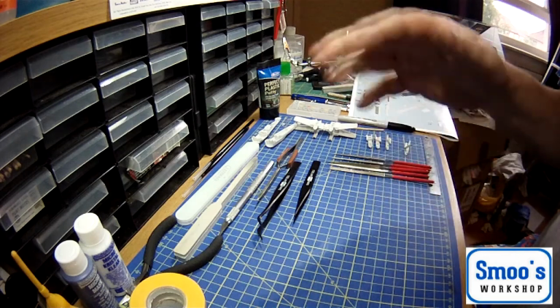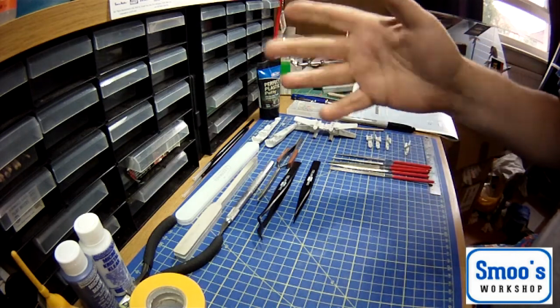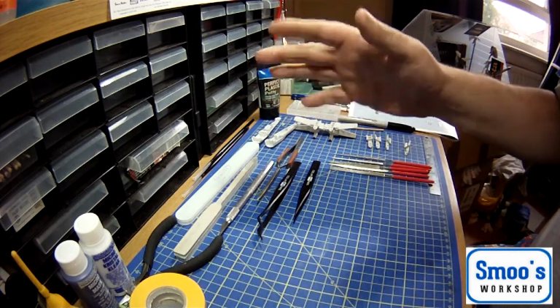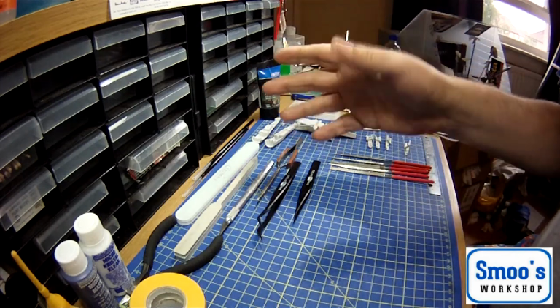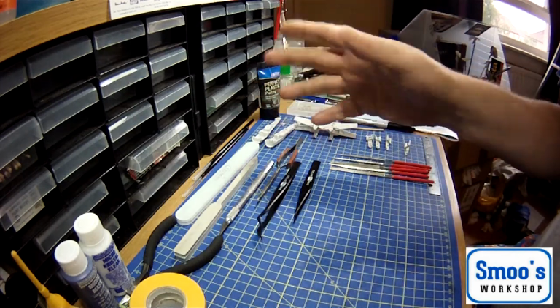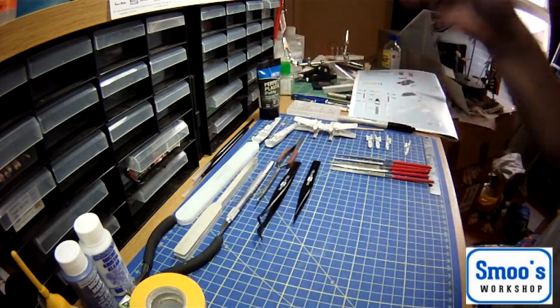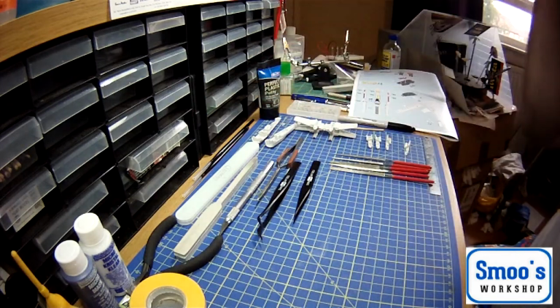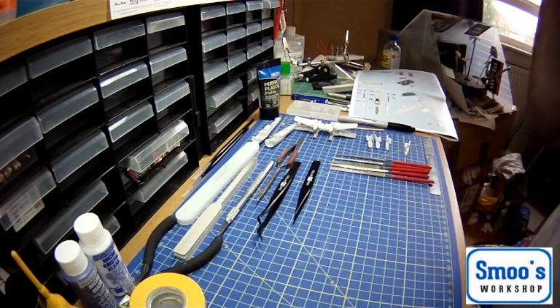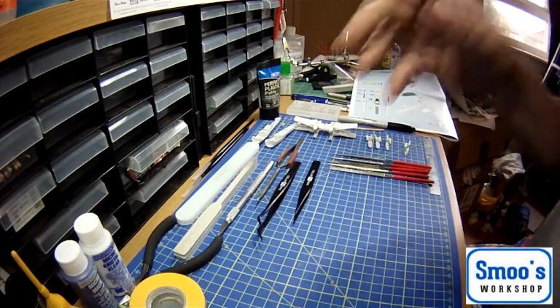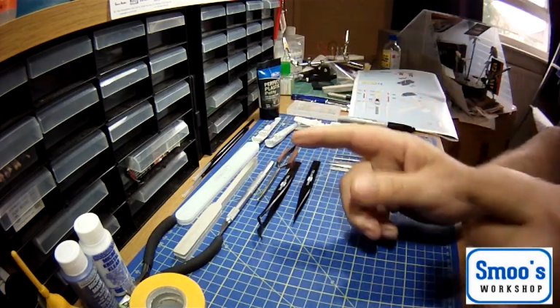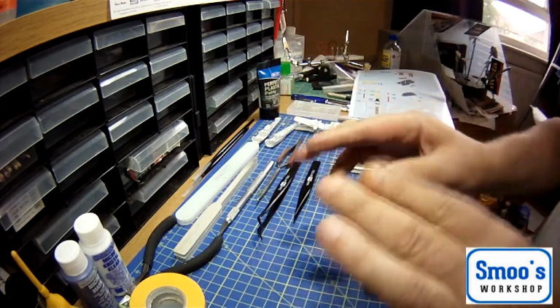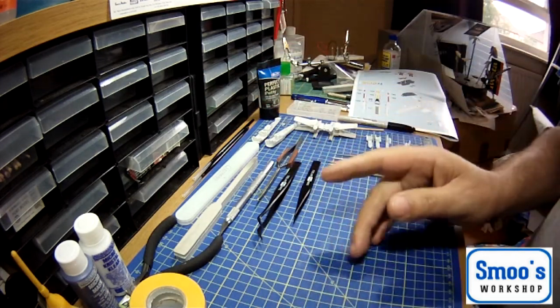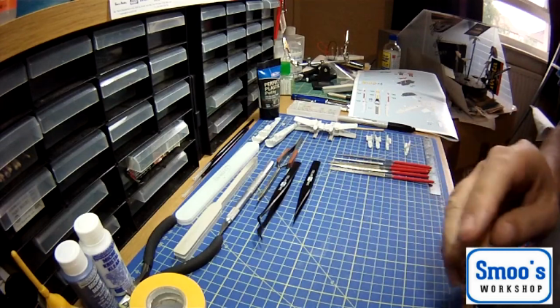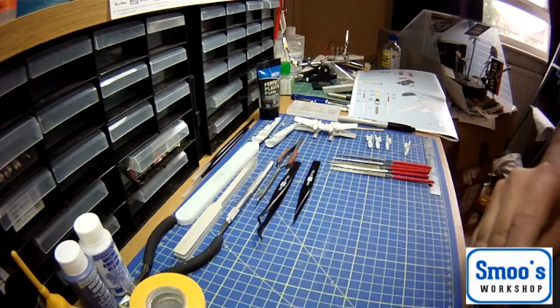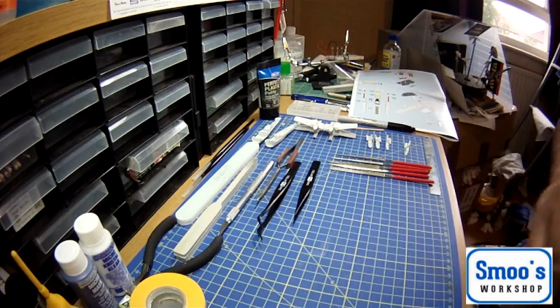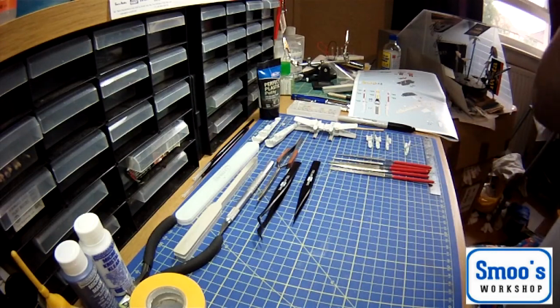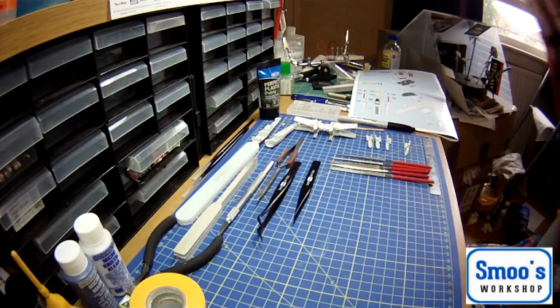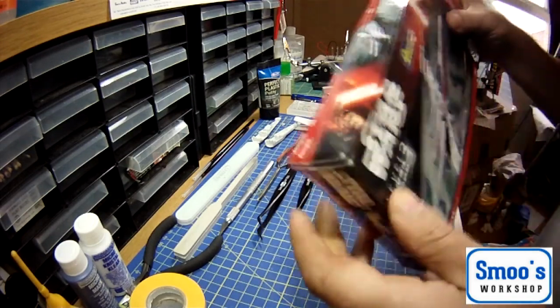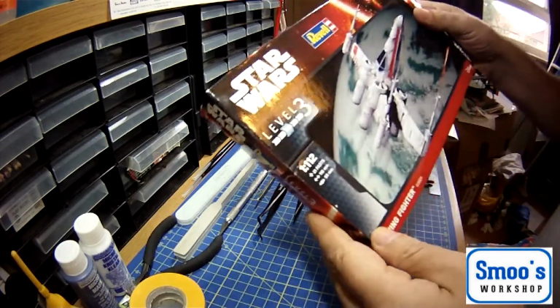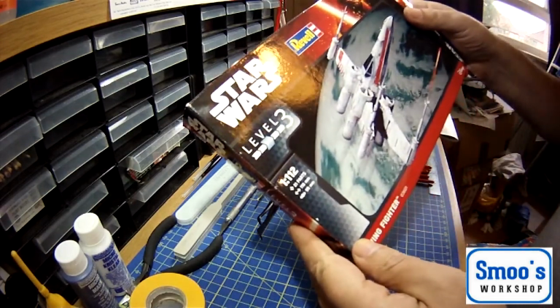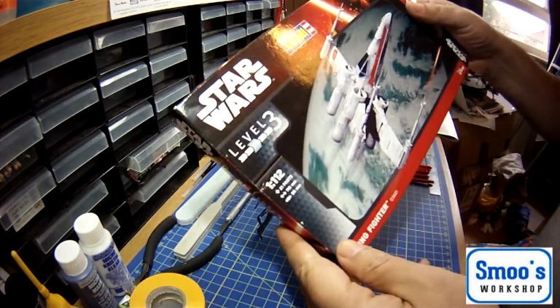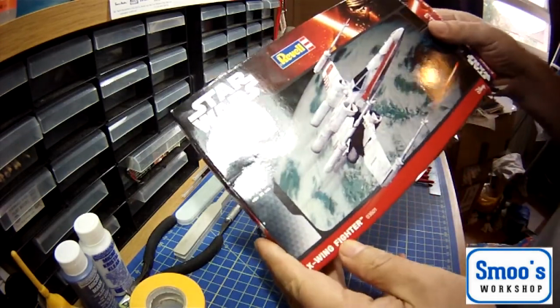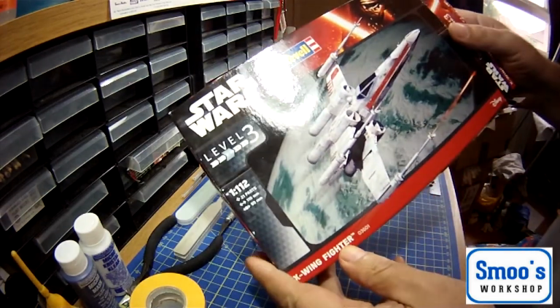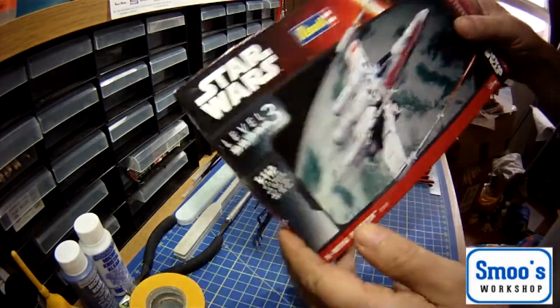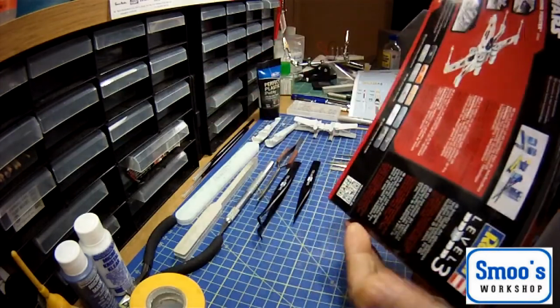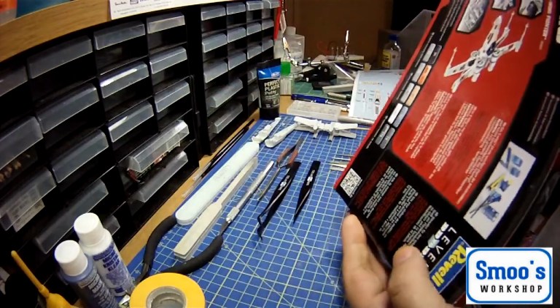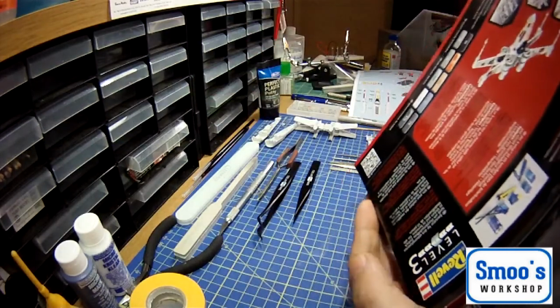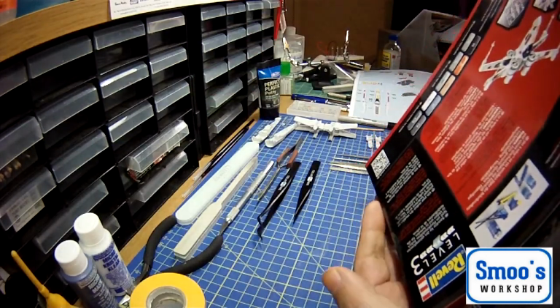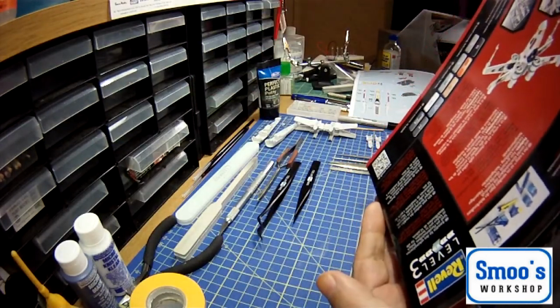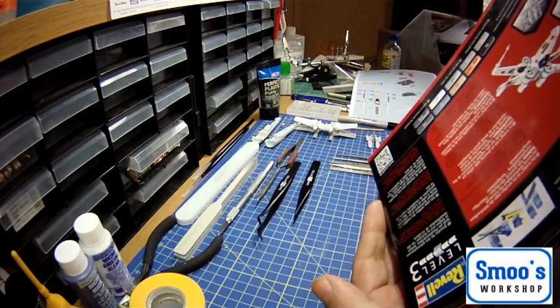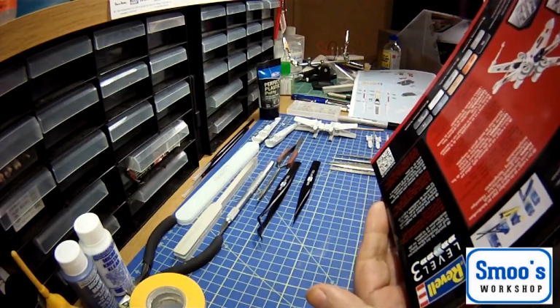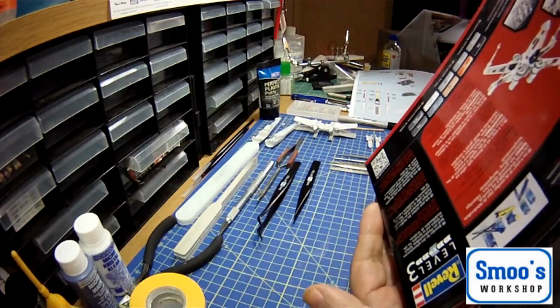Welcome back, Terry from Smooth Watch up here. Okay, it's a level 3 kit, so it's aimed at beginners. There's not a lot of parts to it, as I've already explained.